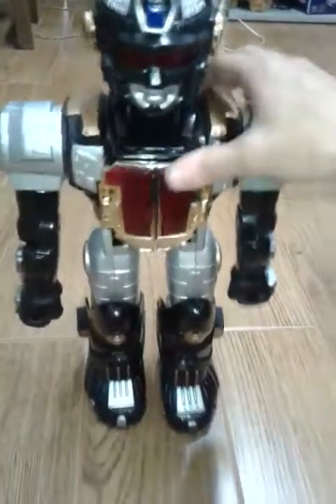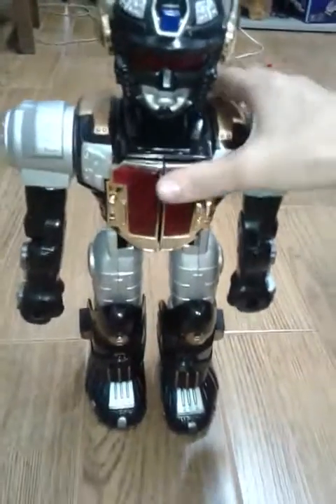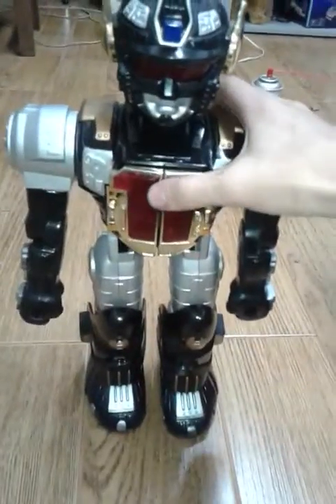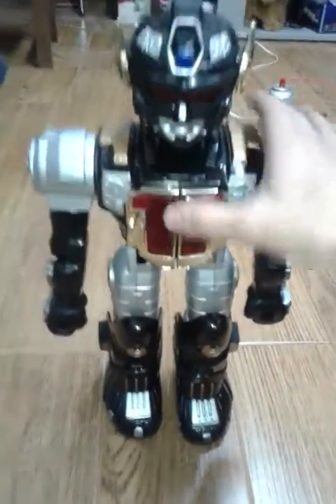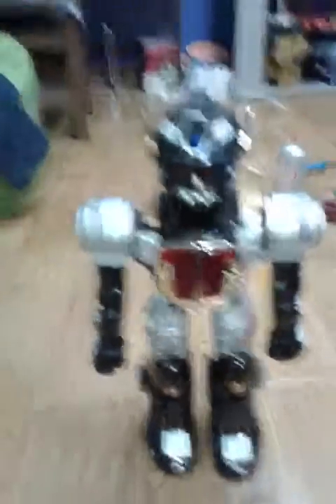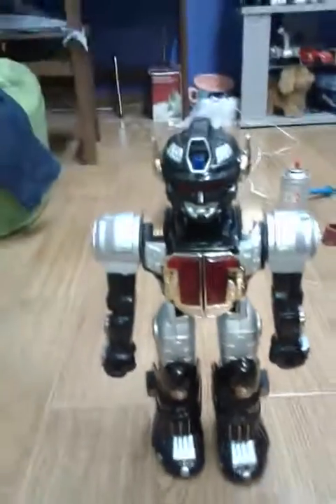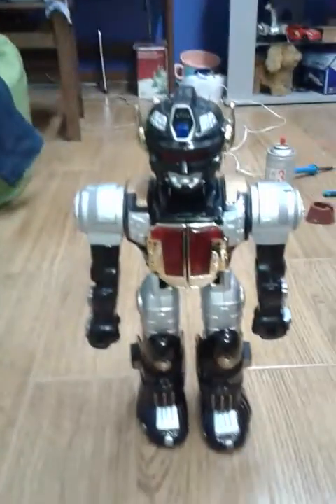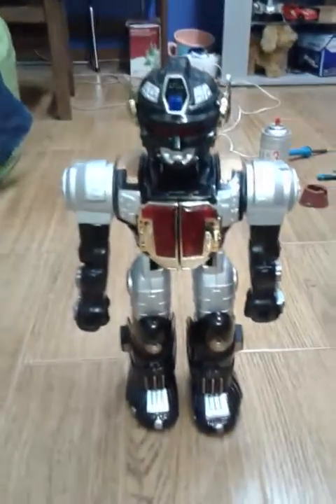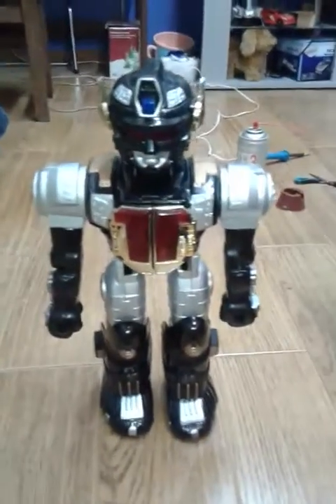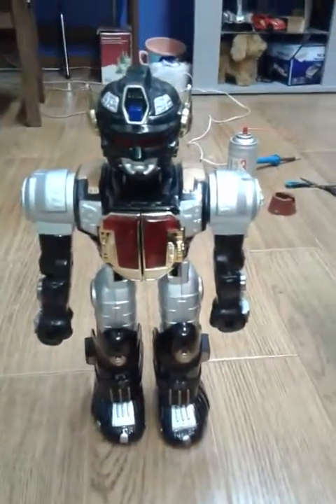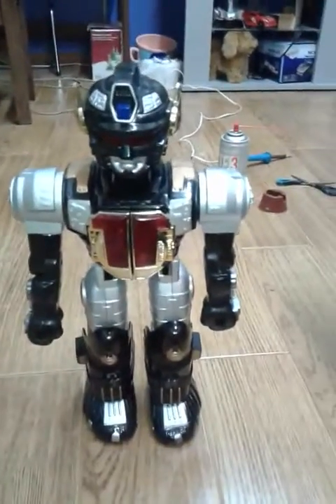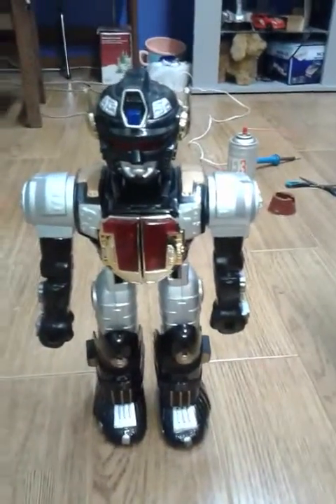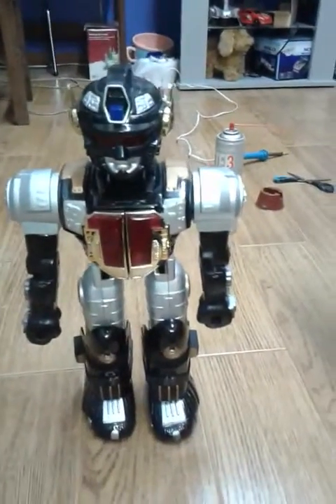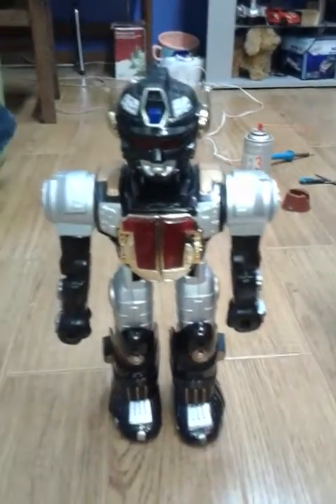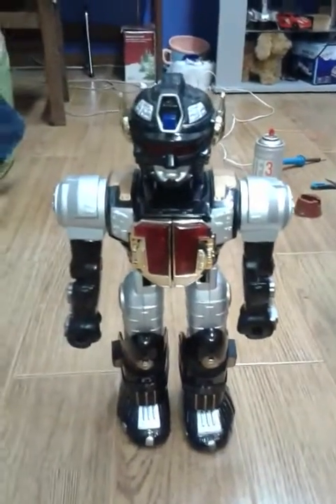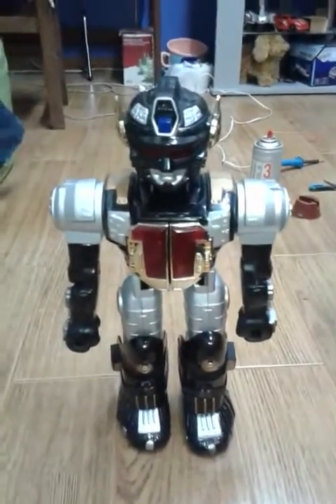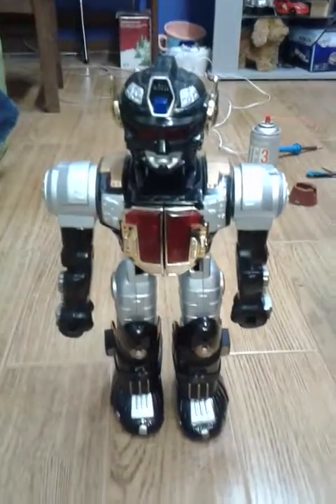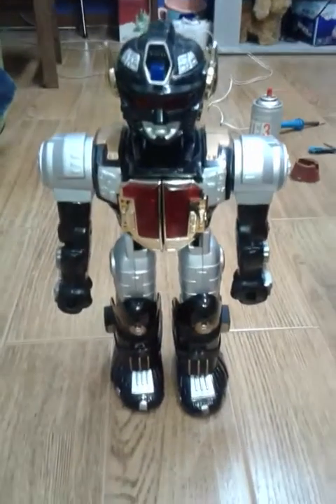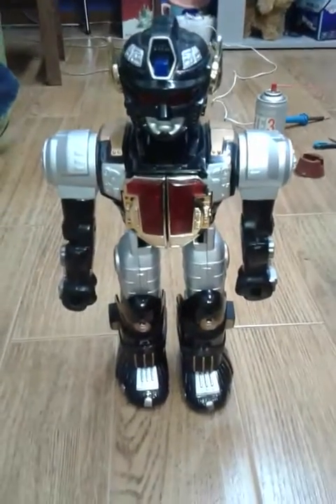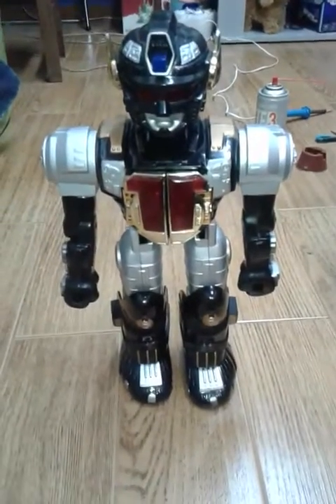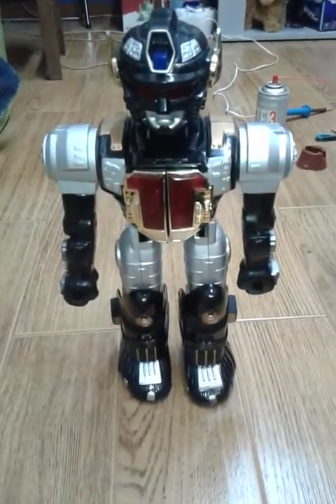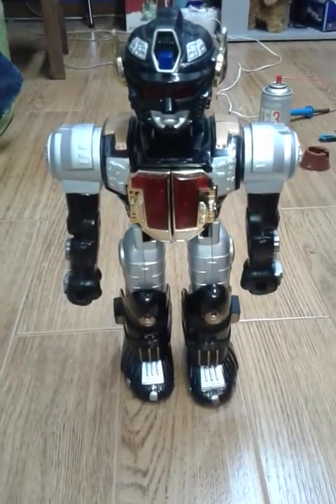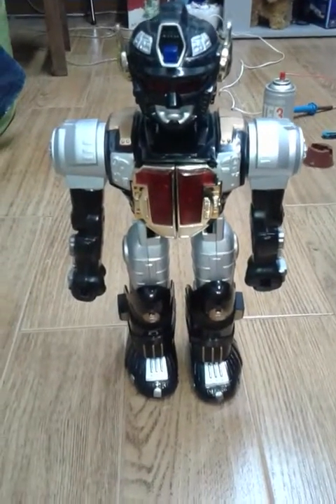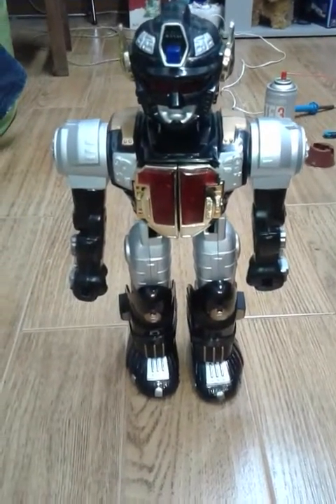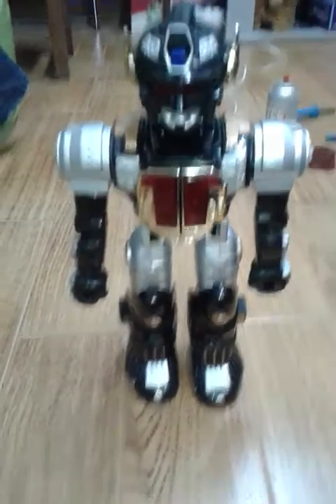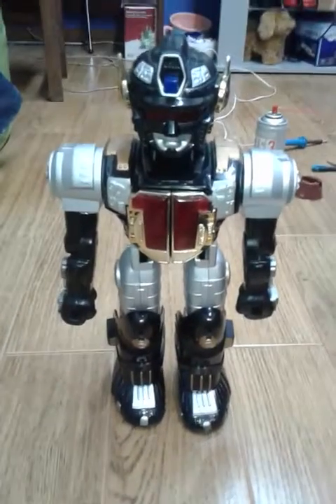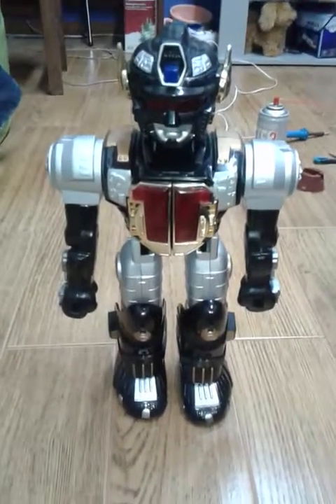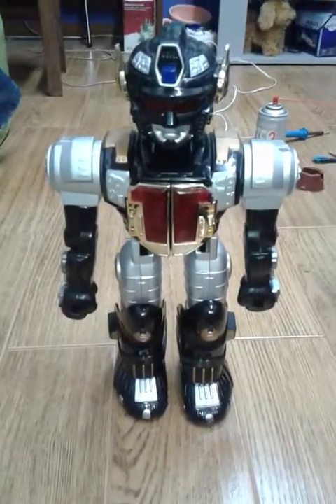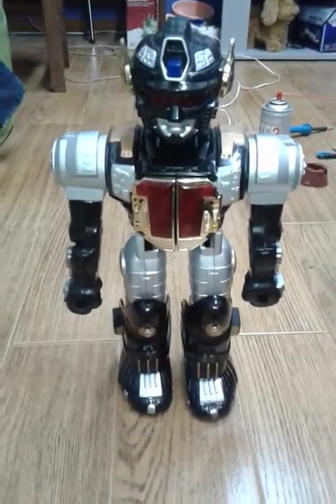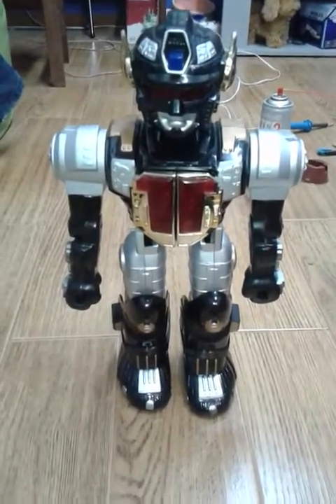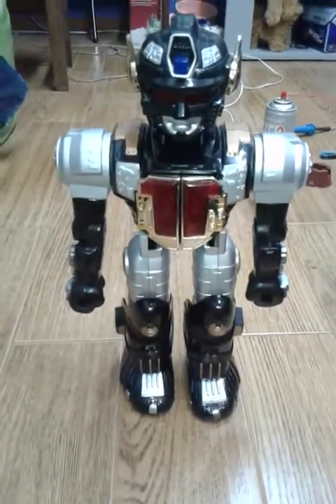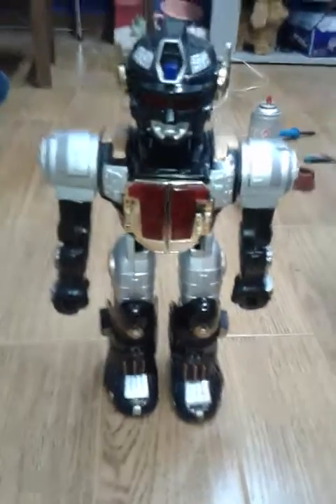Hey everybody, this is Zodok Leader 635, and today I made a small repair on Millennium Robot.